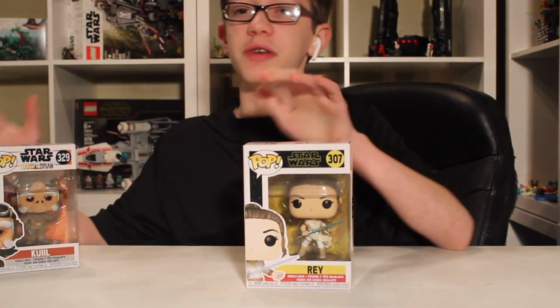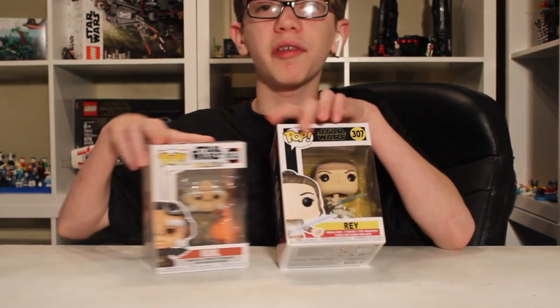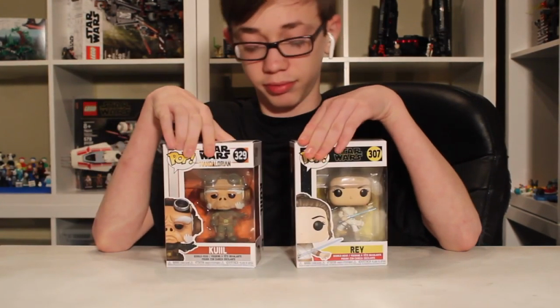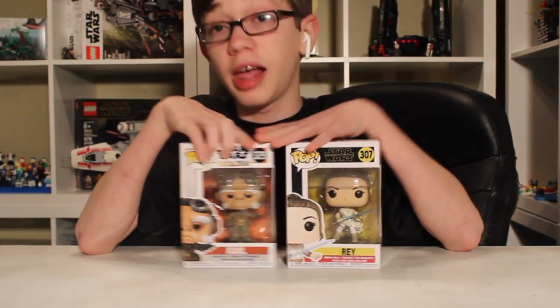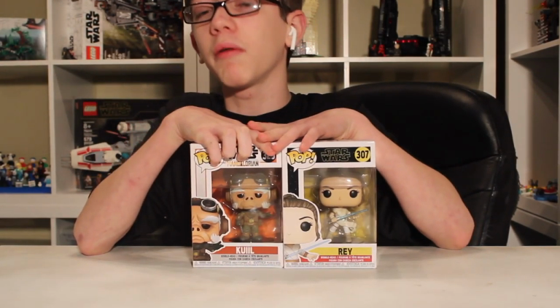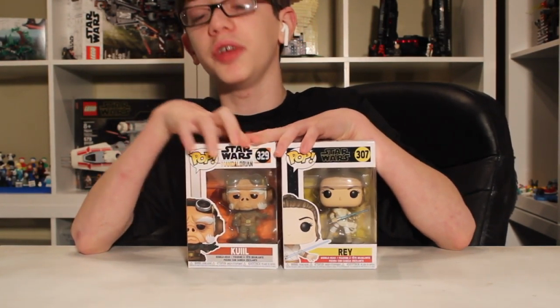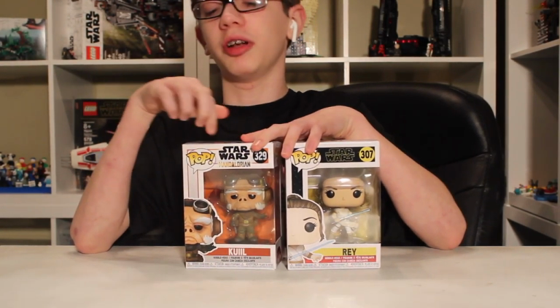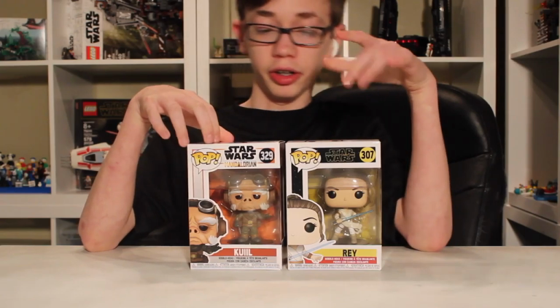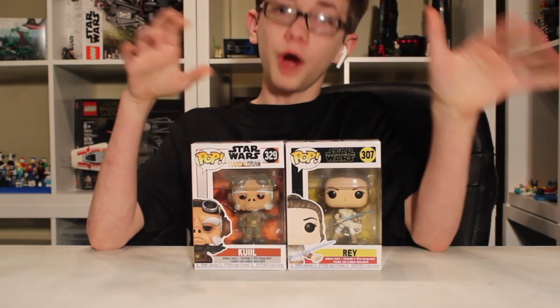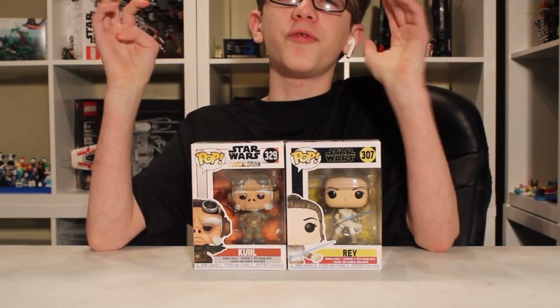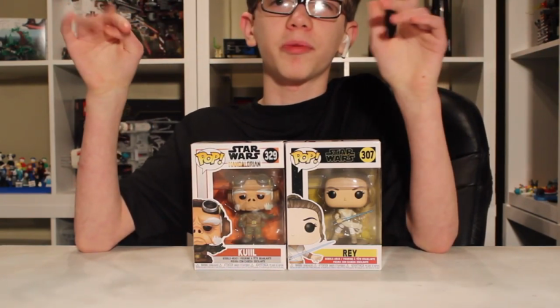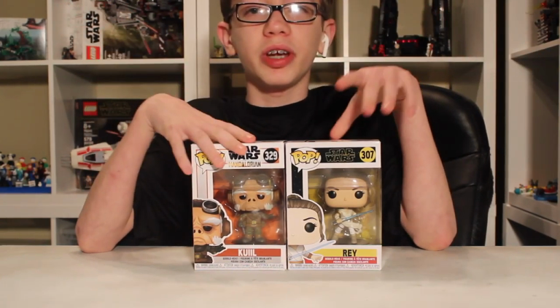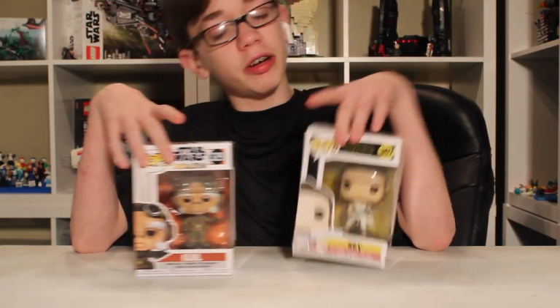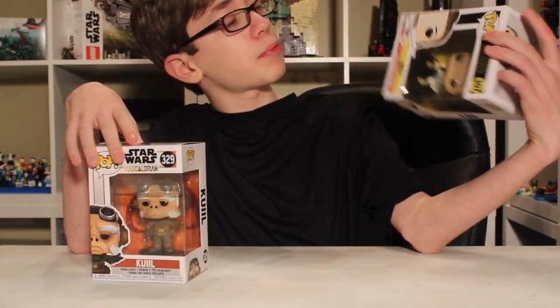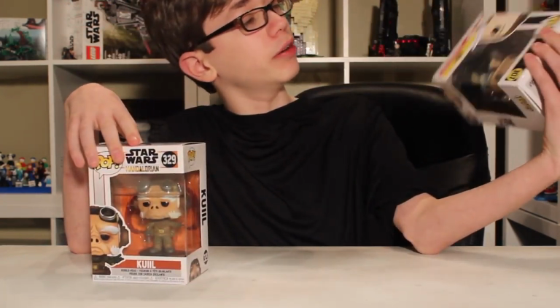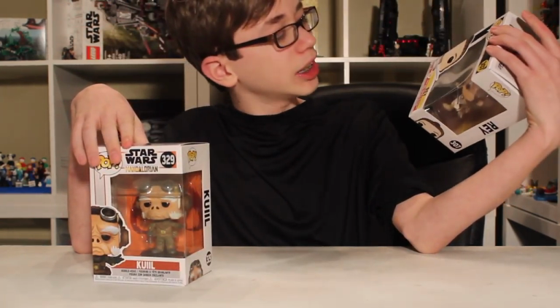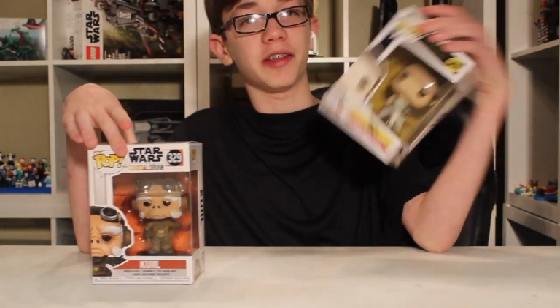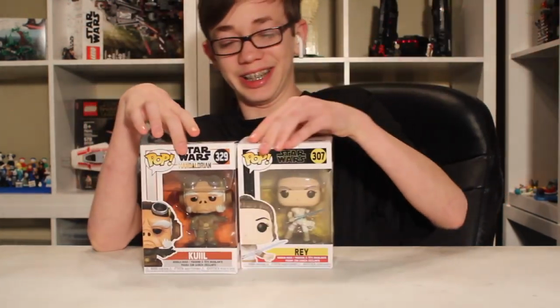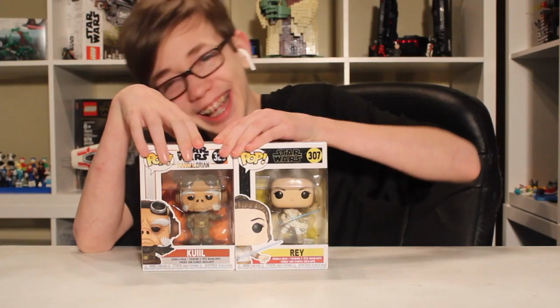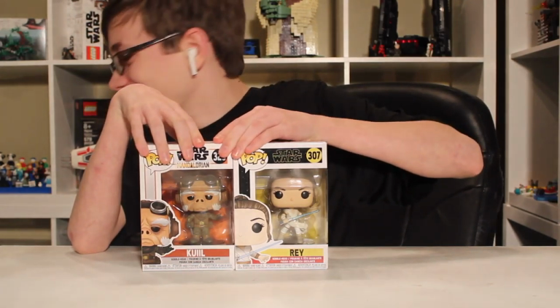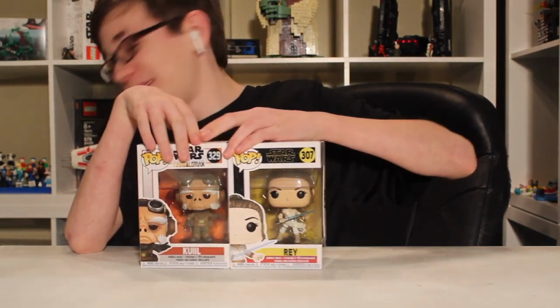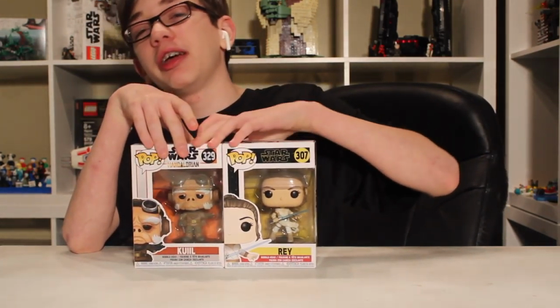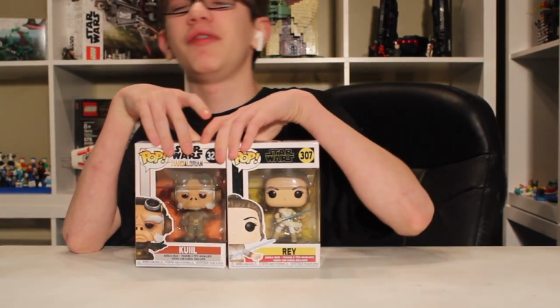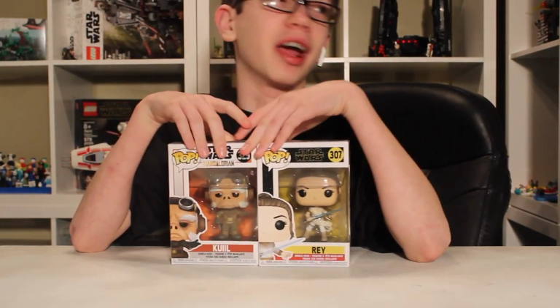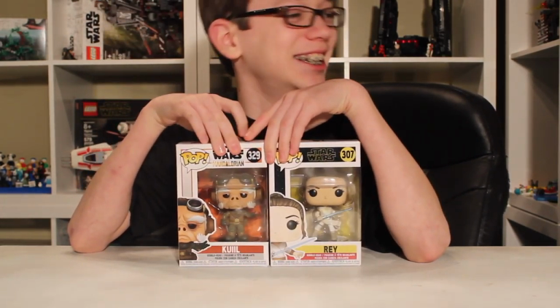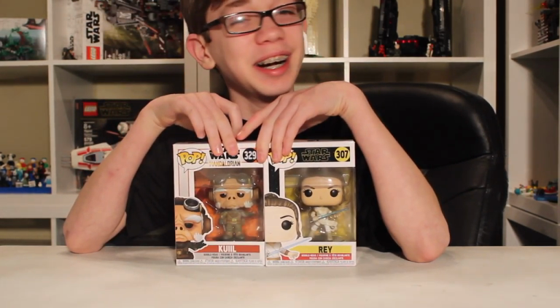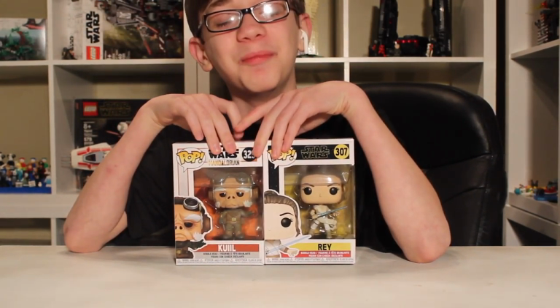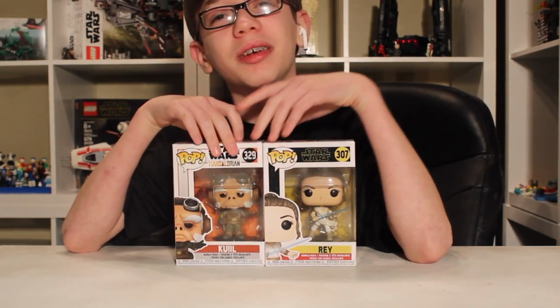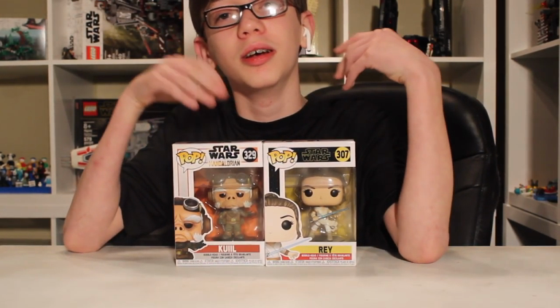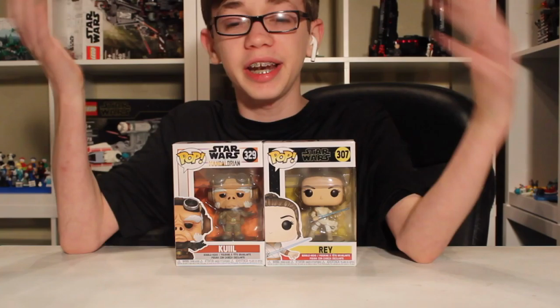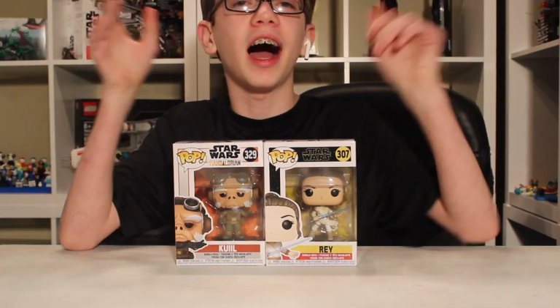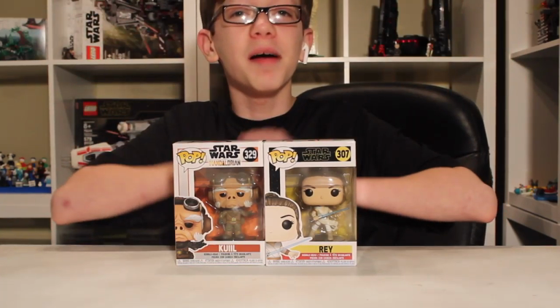I'm excited that this can kick off the beginning of my Rise of Skywalker collection. There were a lot of other Rise of Skywalker Pops at Best Buy, but I thought, what better one to start off the collection with than Rey?